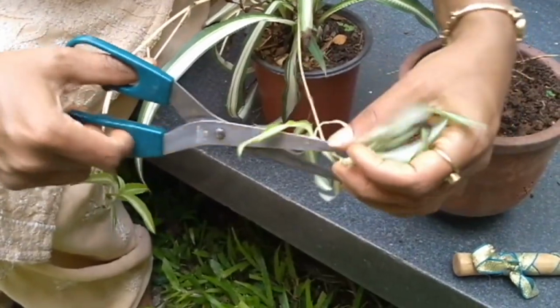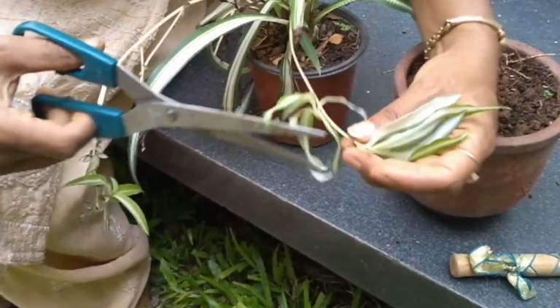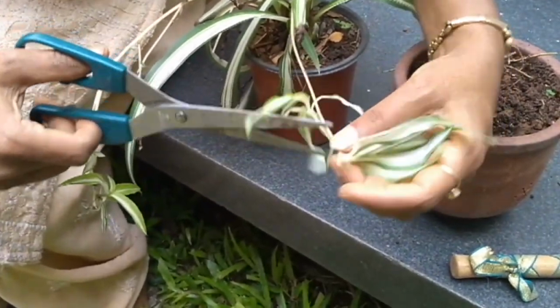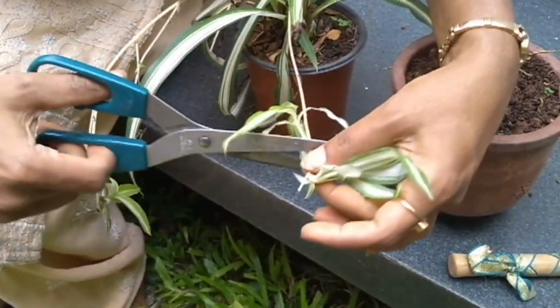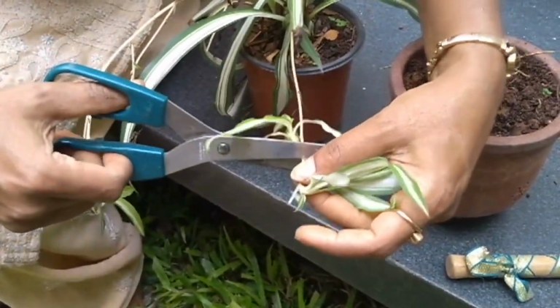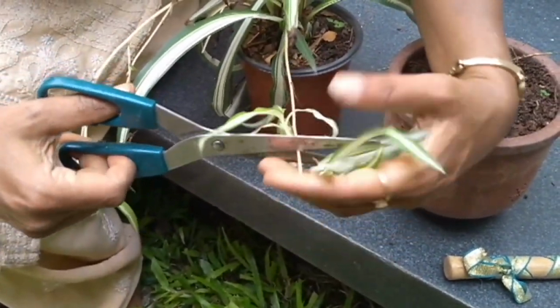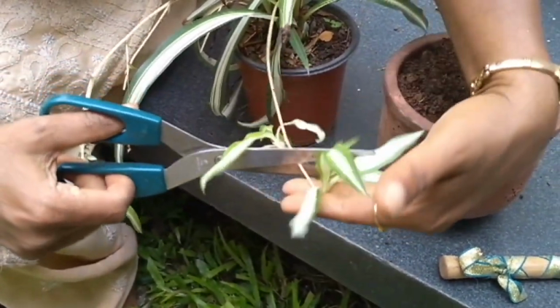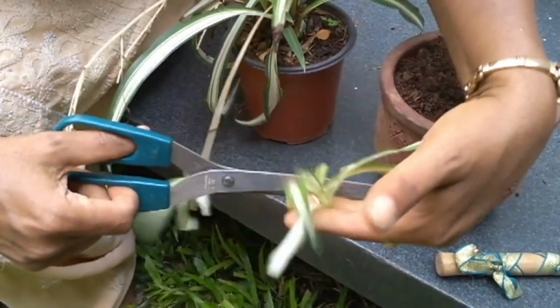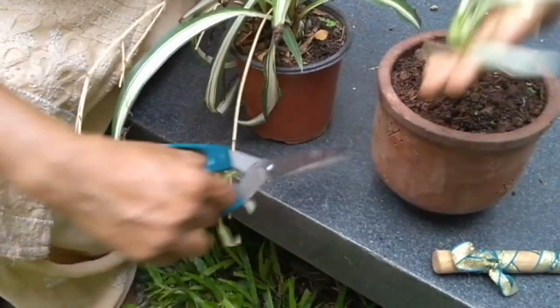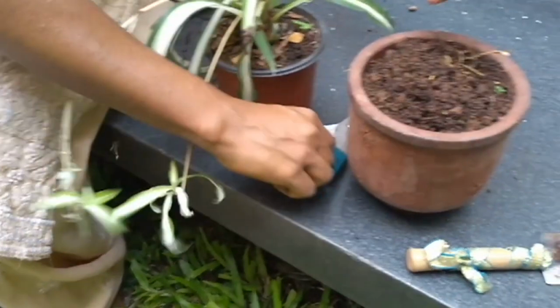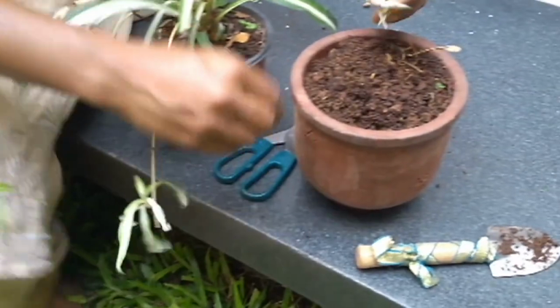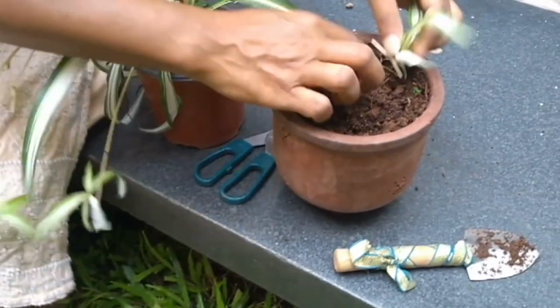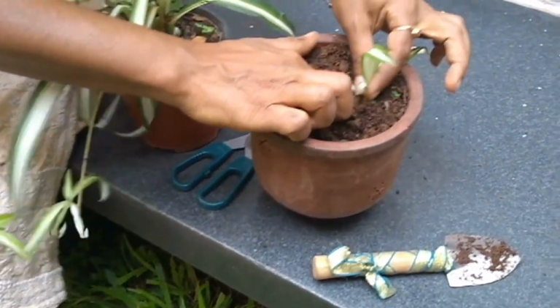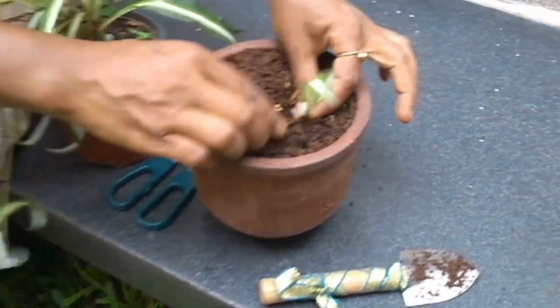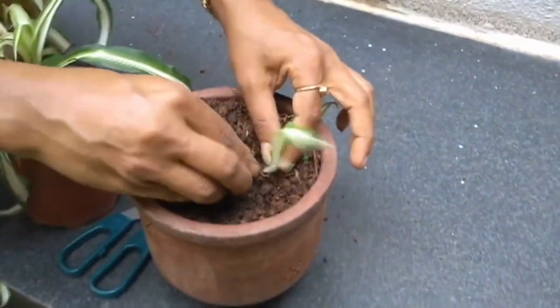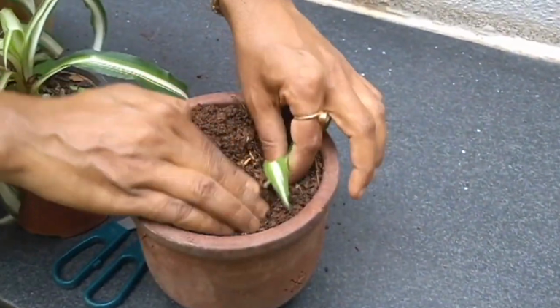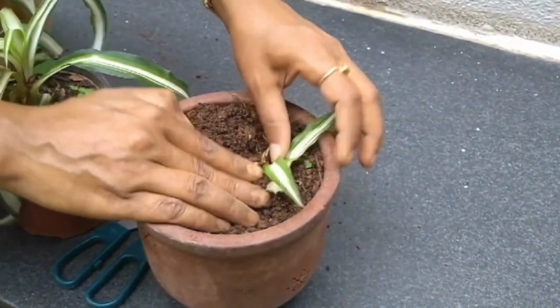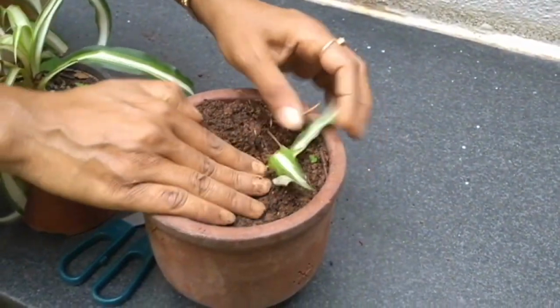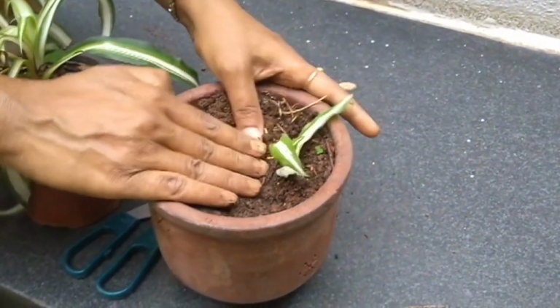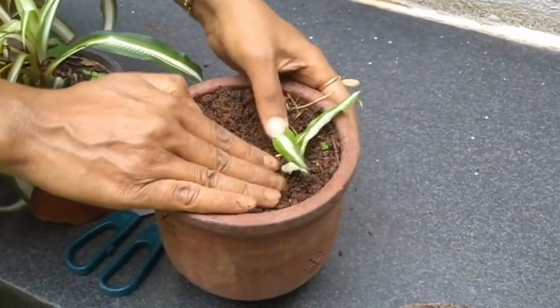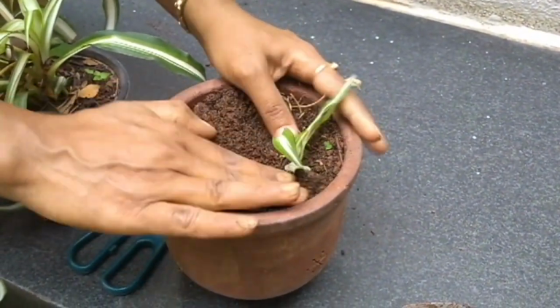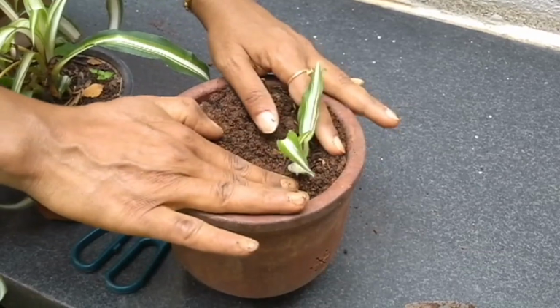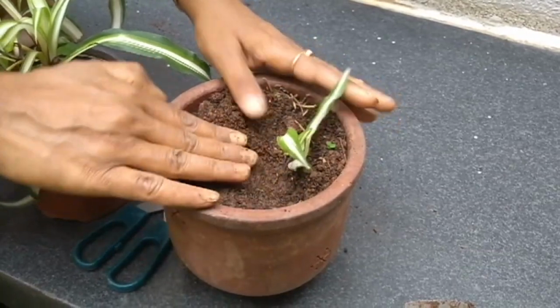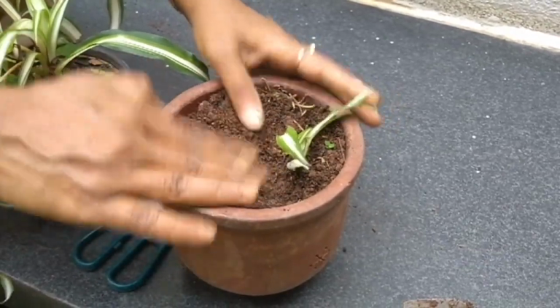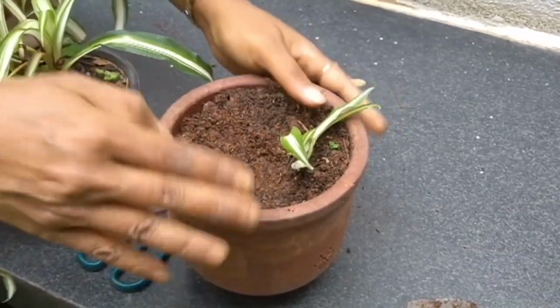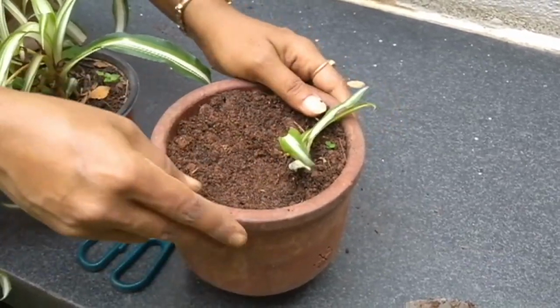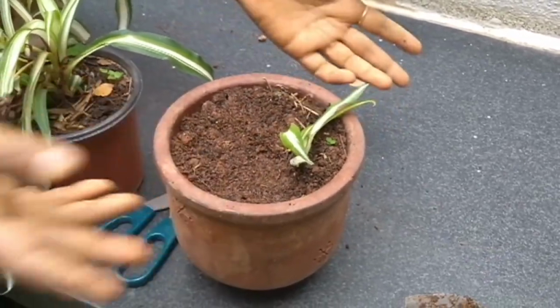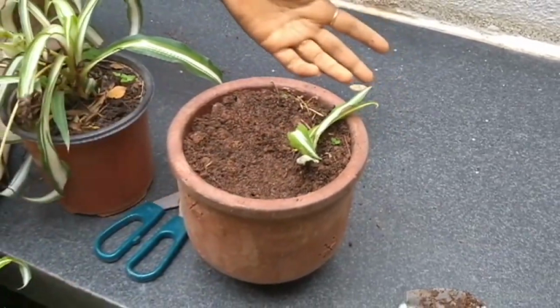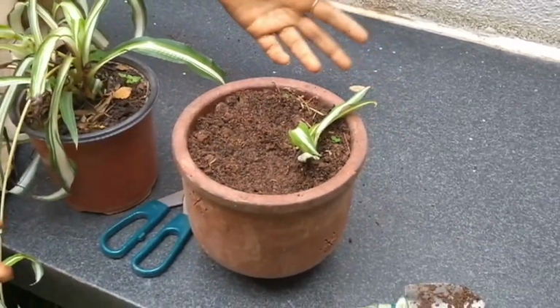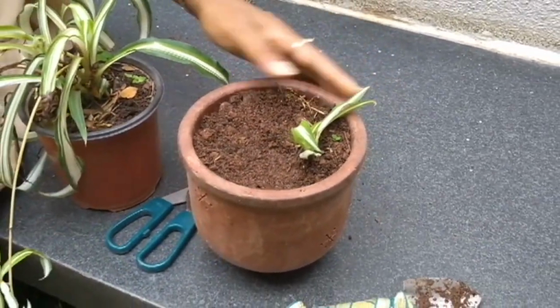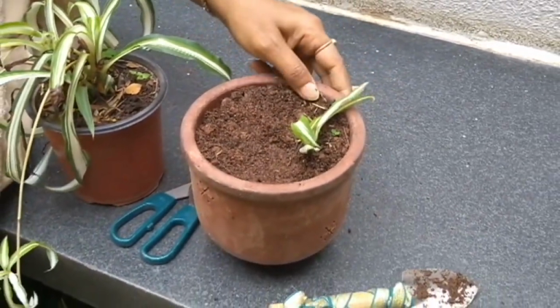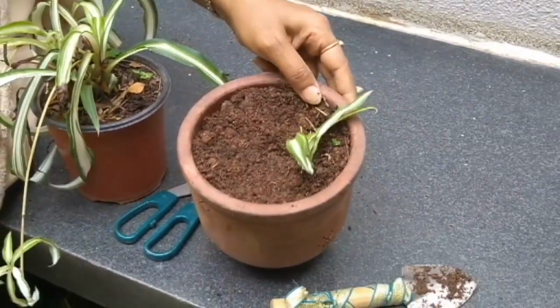With a little bit of root, you just cut this and tuck it in. Make the soil firm. And this will grow into a big plant.